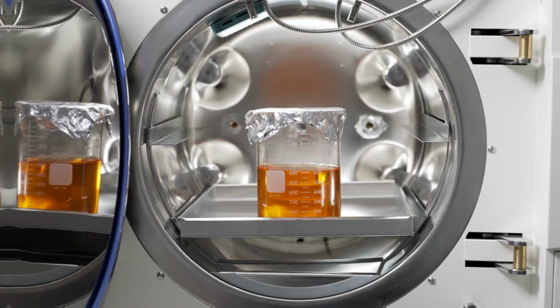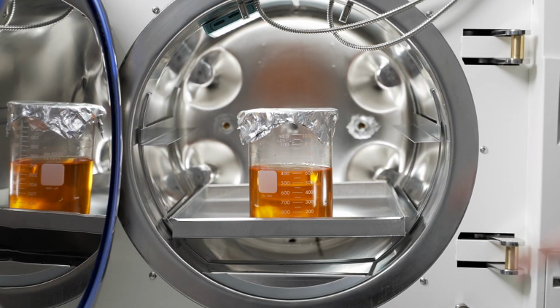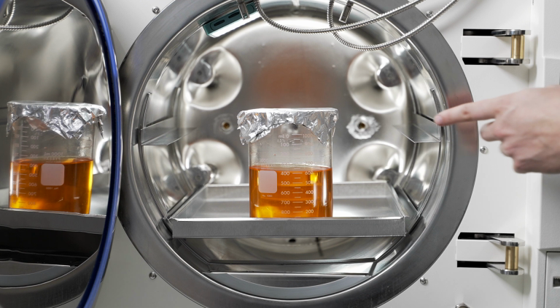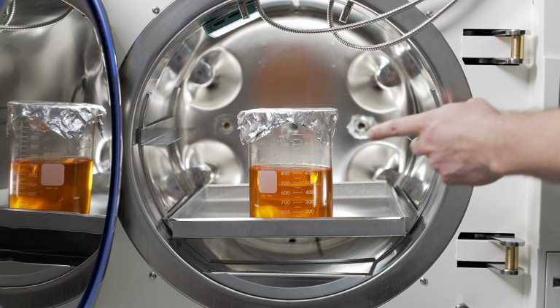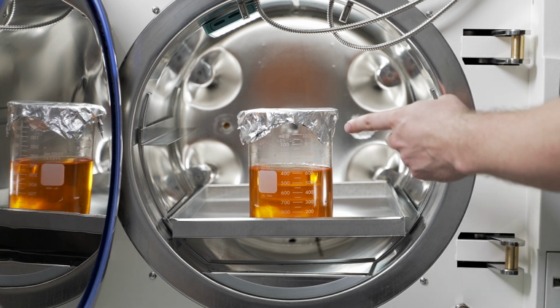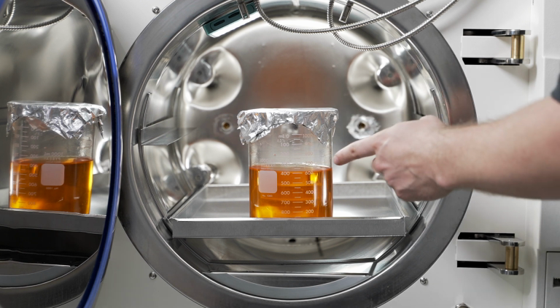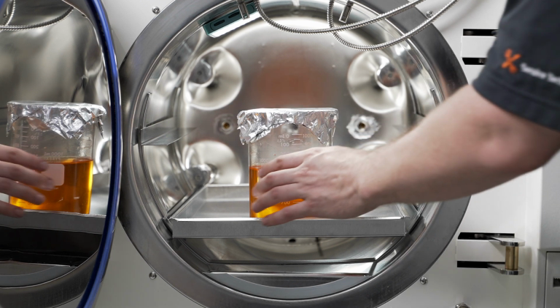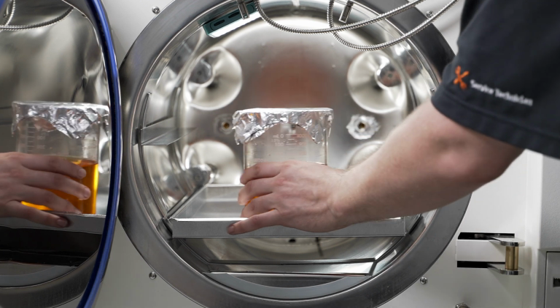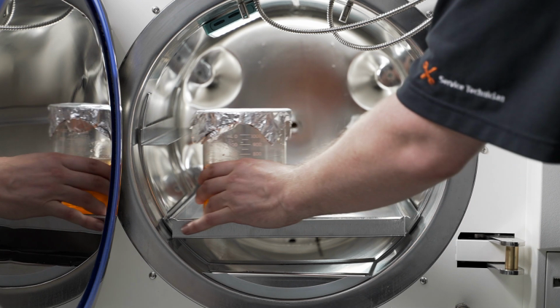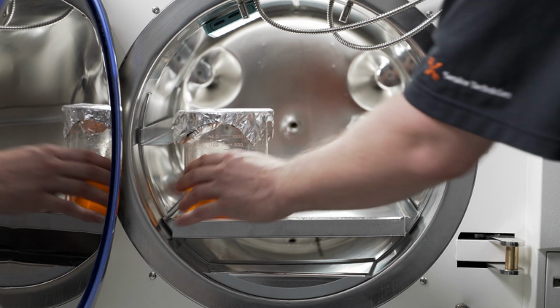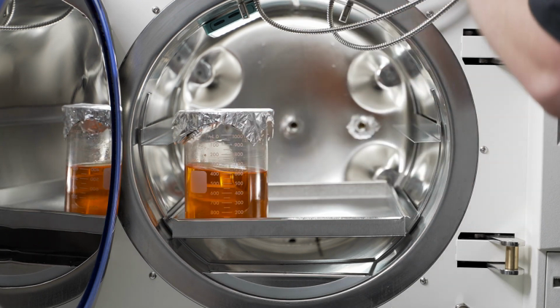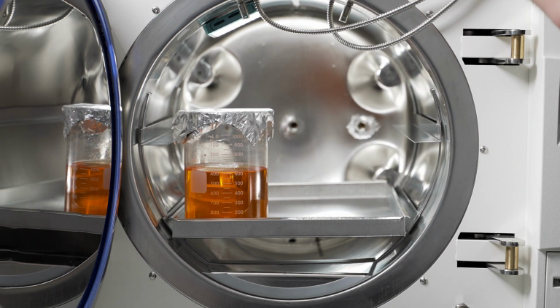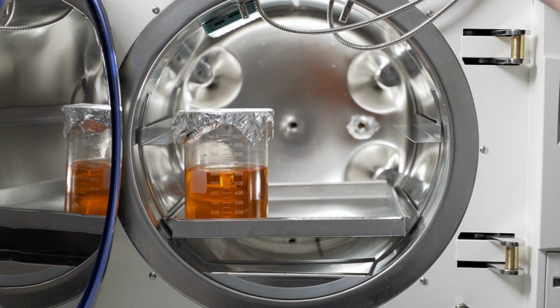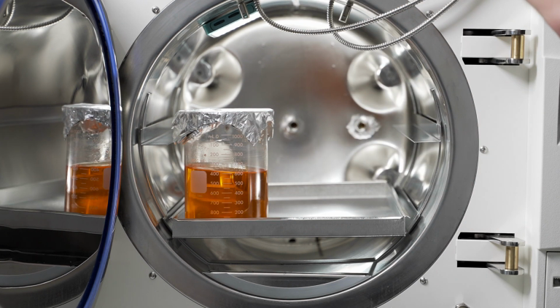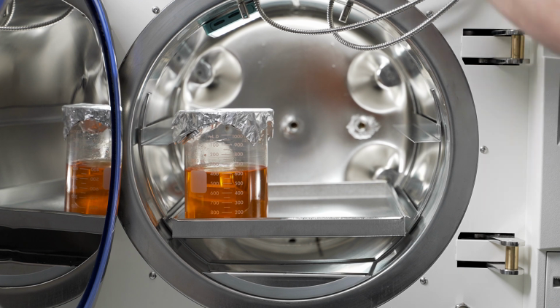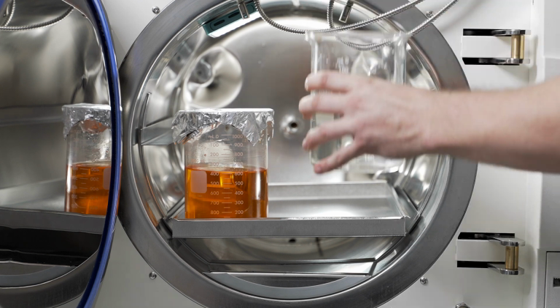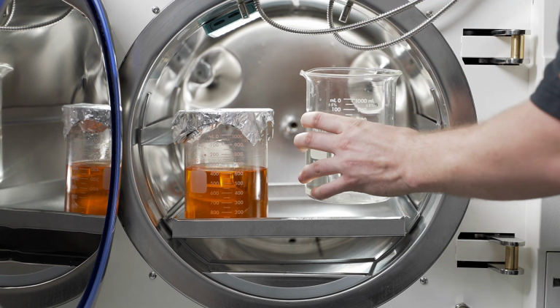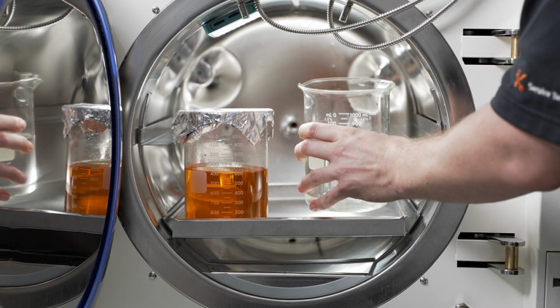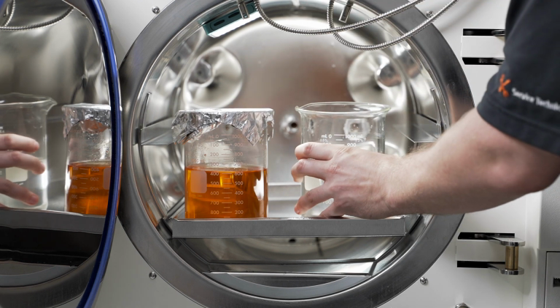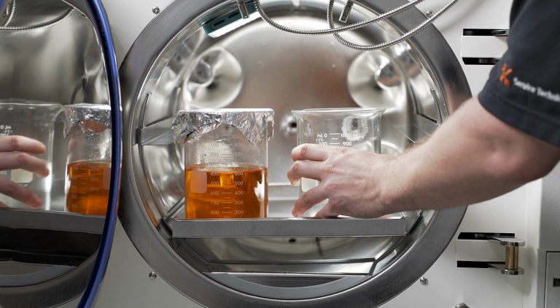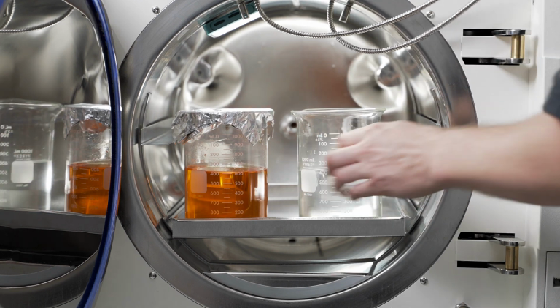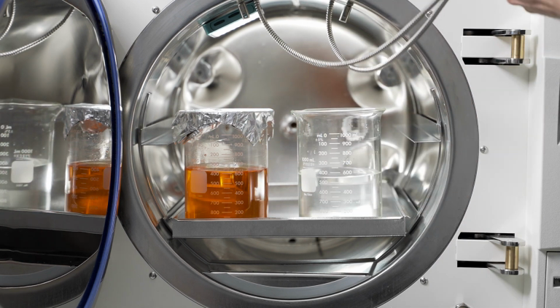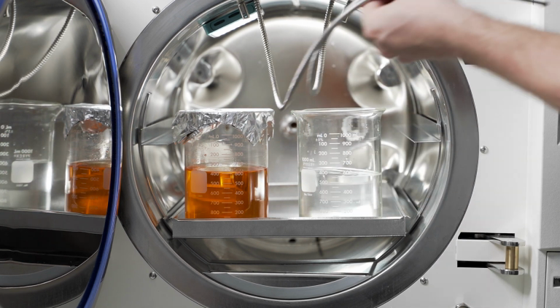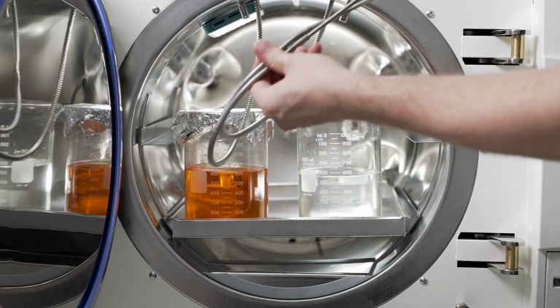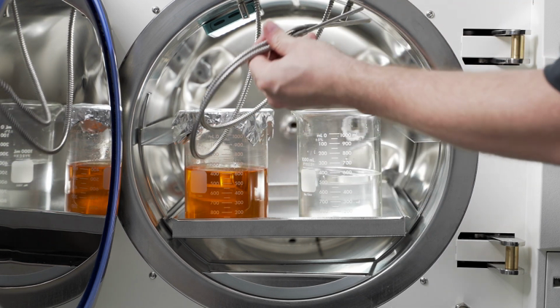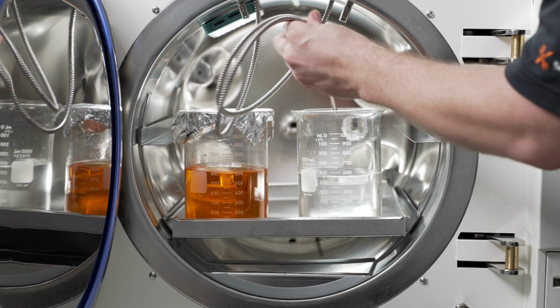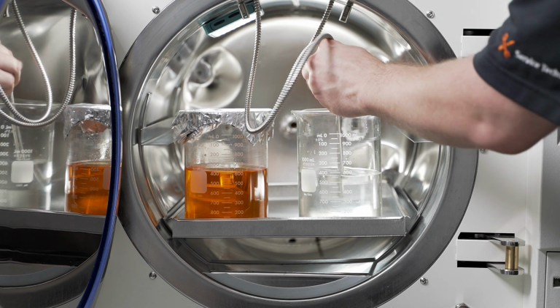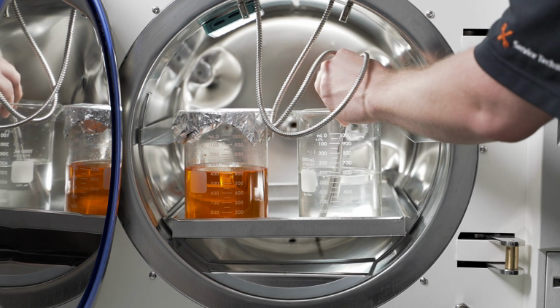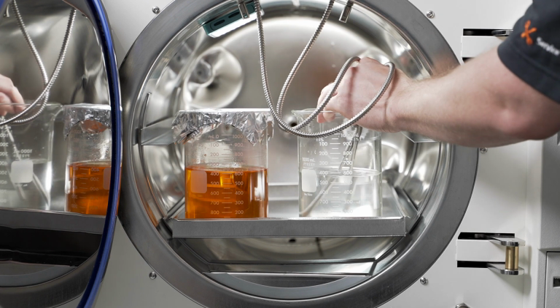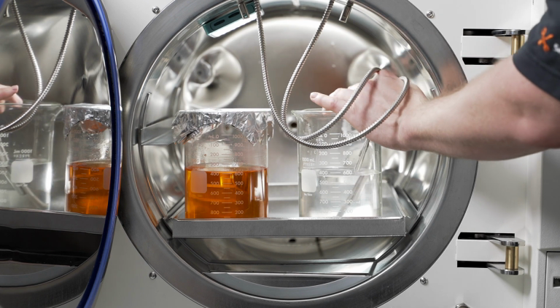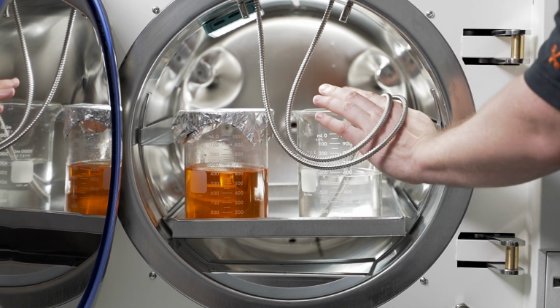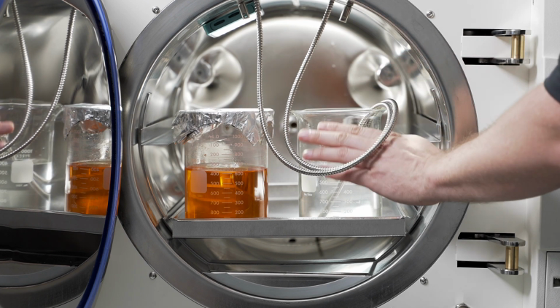If your liquid media has to be sealed or covered, please make sure to take a control vessel with a similar amount of water in it and place both the probes into that so that we can still ensure proper heat penetration on all liquid media.